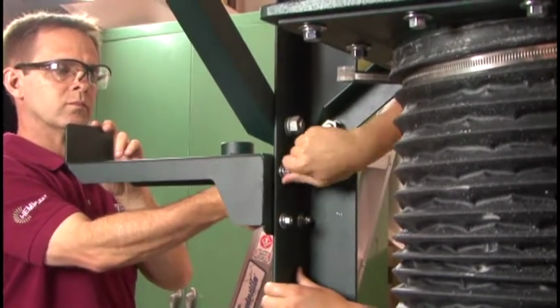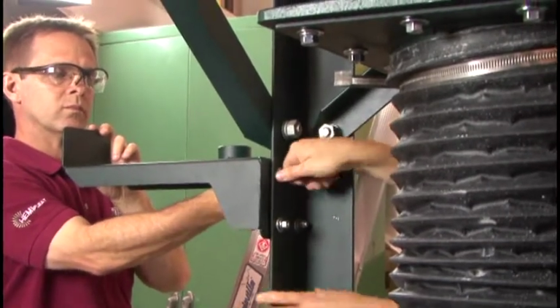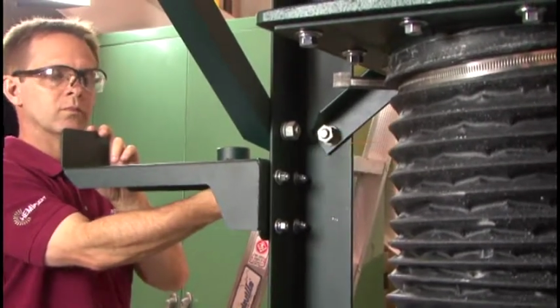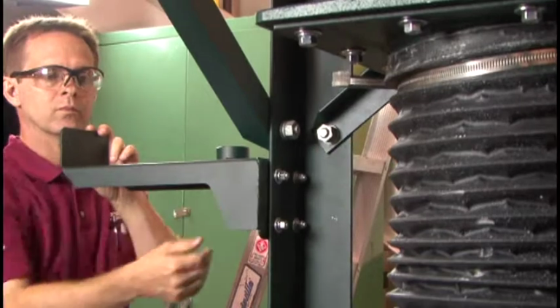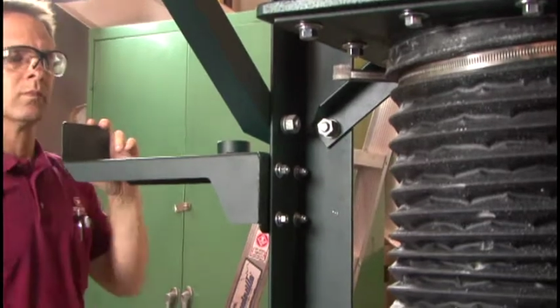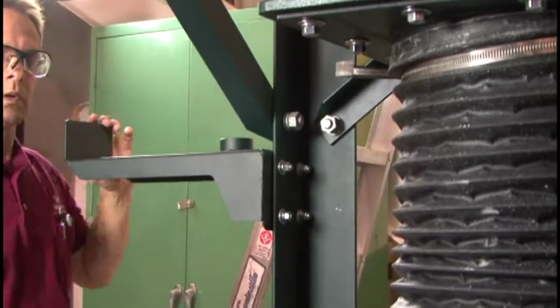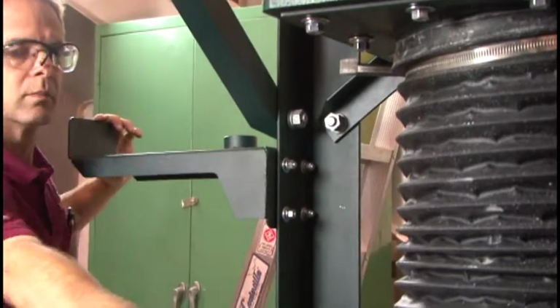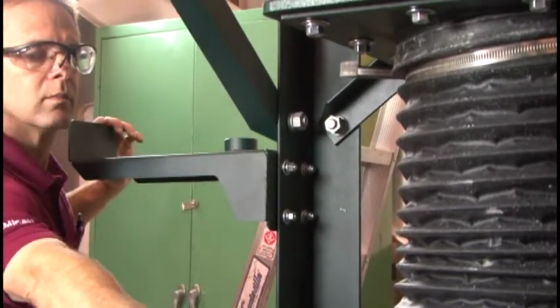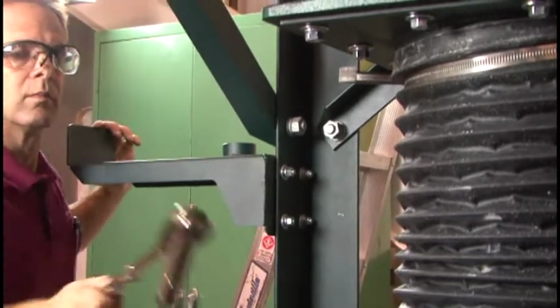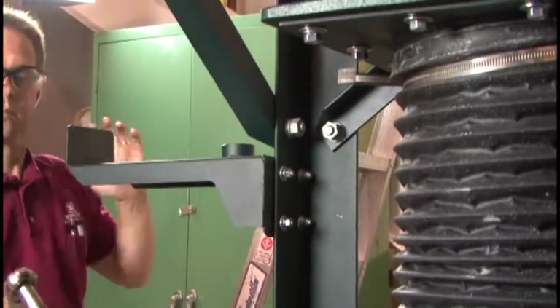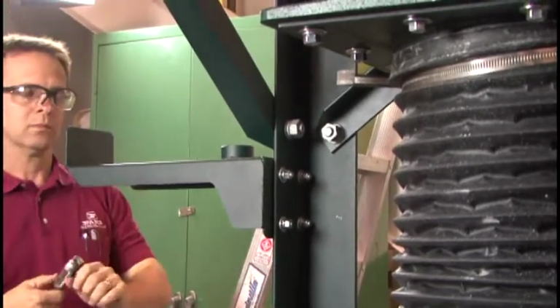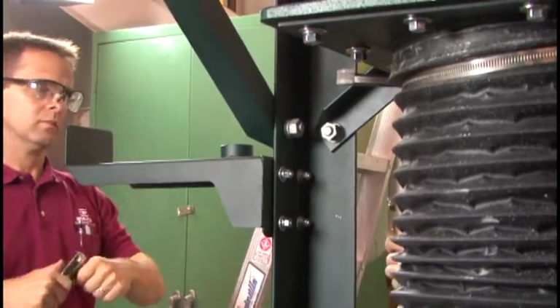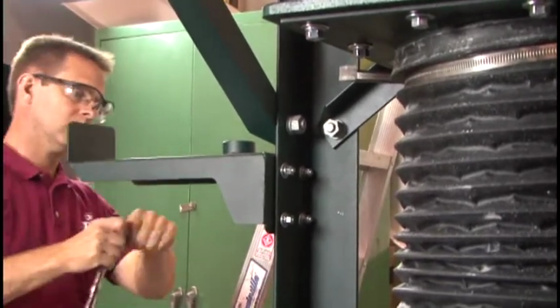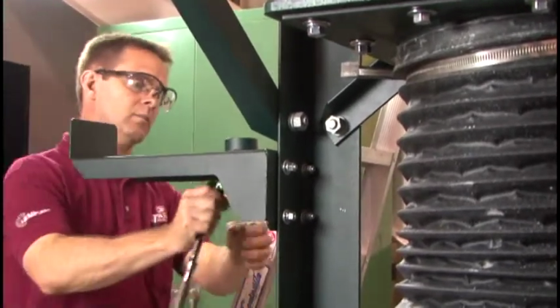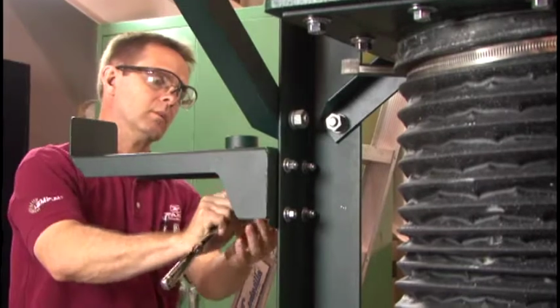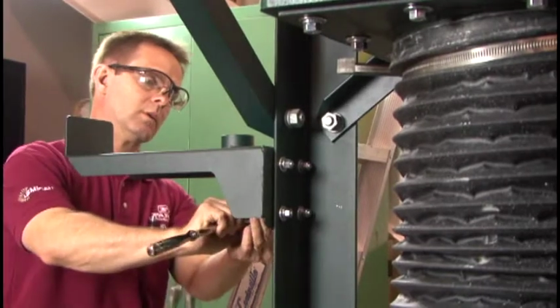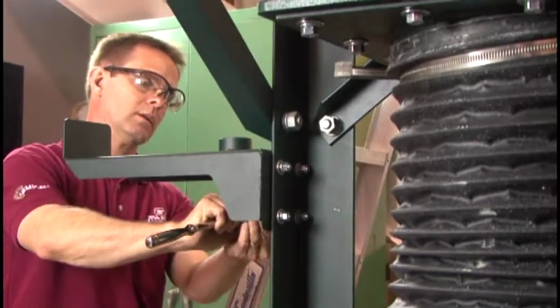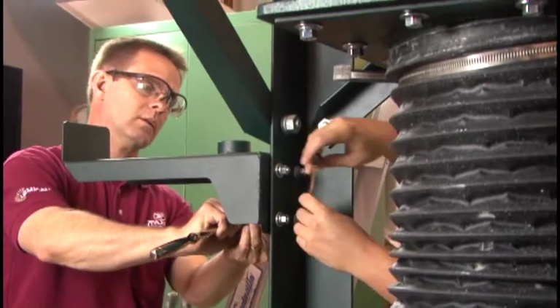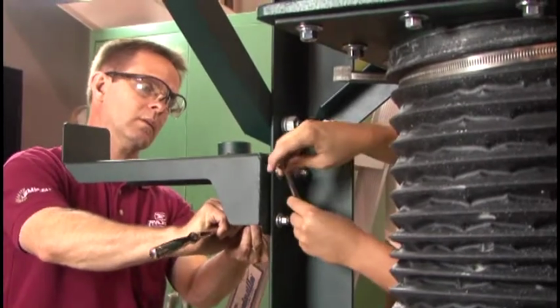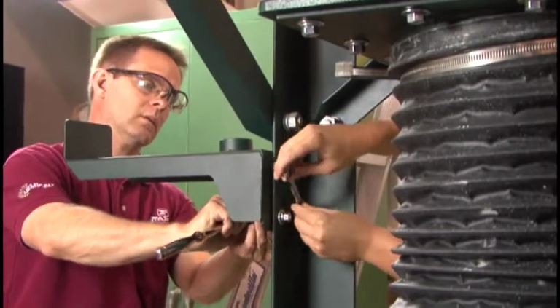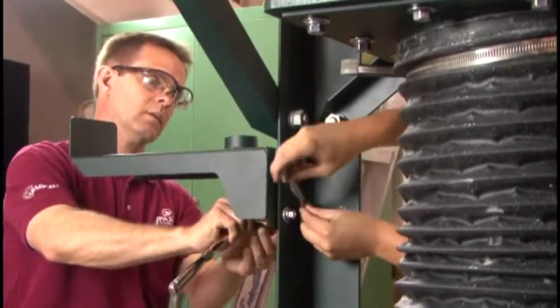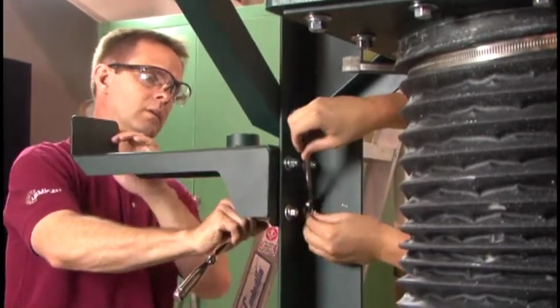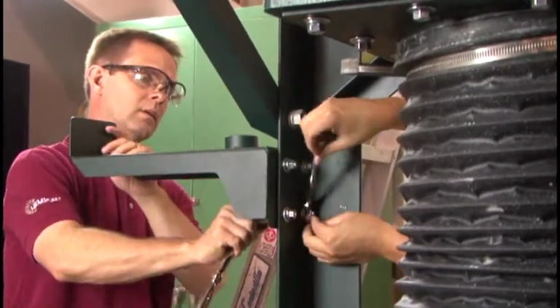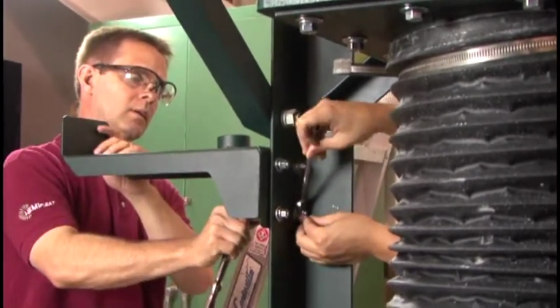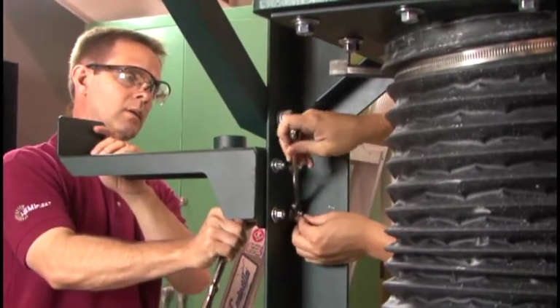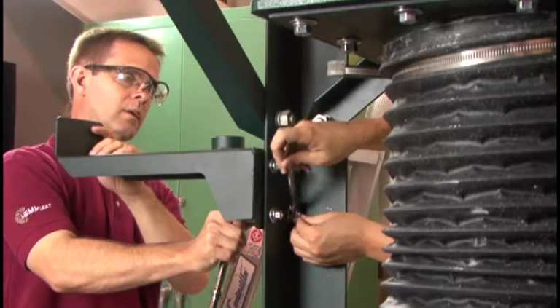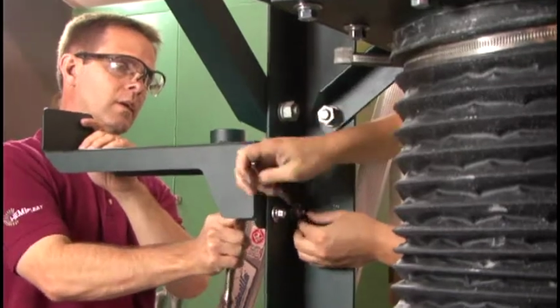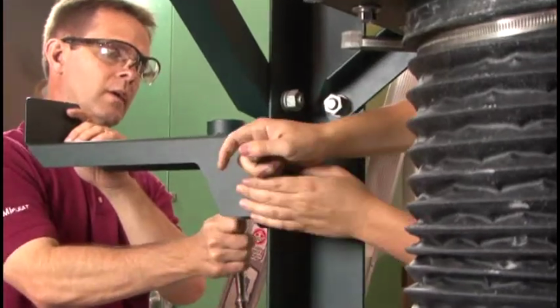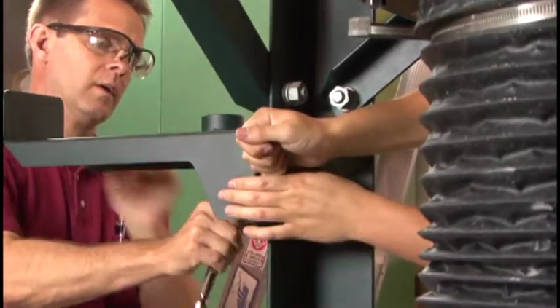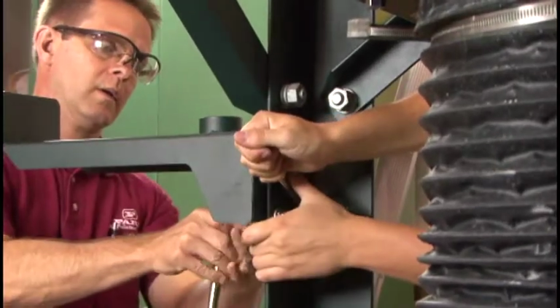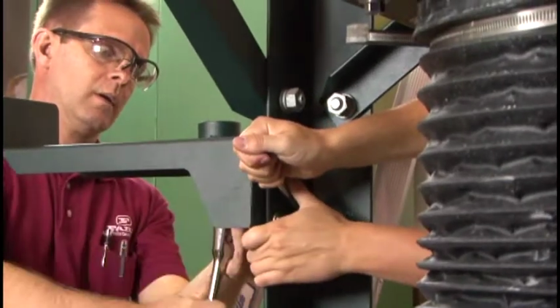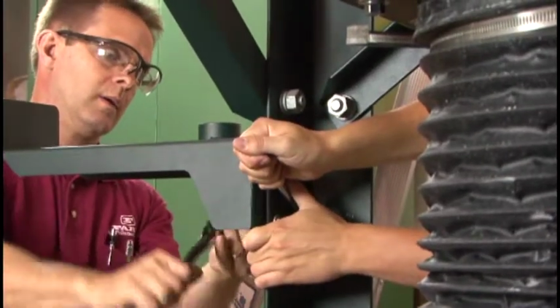Mark the locations of the four holes in the back plate of the hose hanger on the support leg. Drill four 7/16ths inch diameter holes through the support leg in the marked locations. Attach the hose hanger to the support leg with the 3/8ths inch bolts, nuts, lock washers, and flat washers which are included.